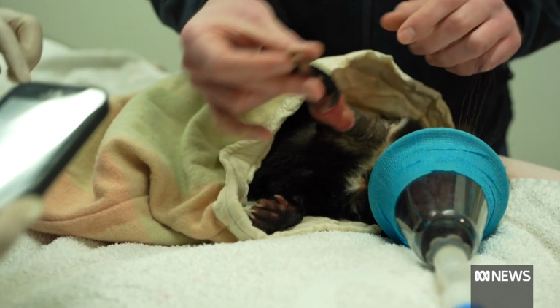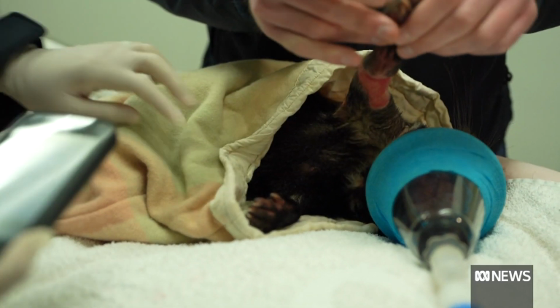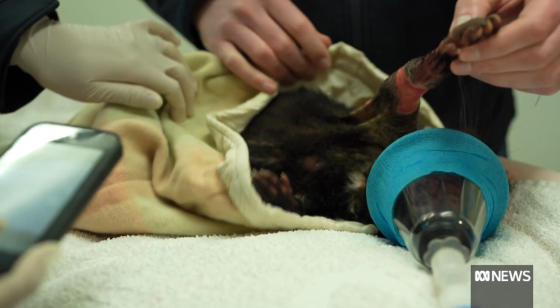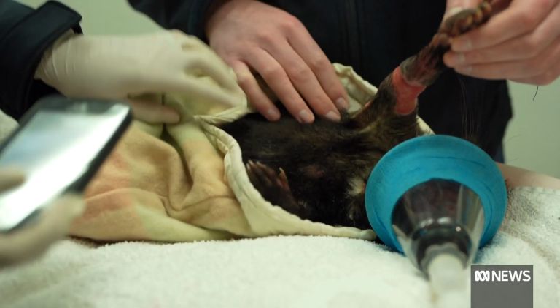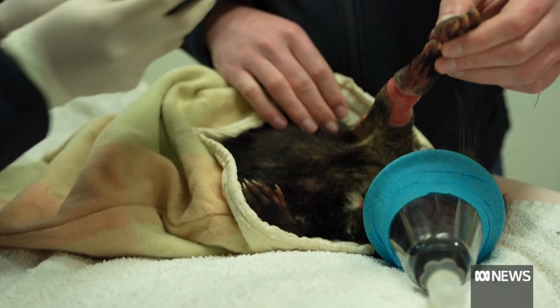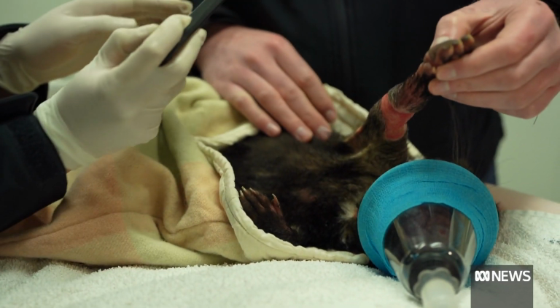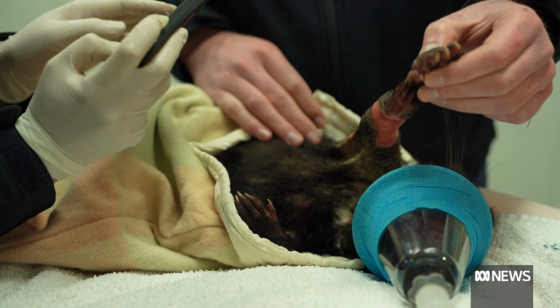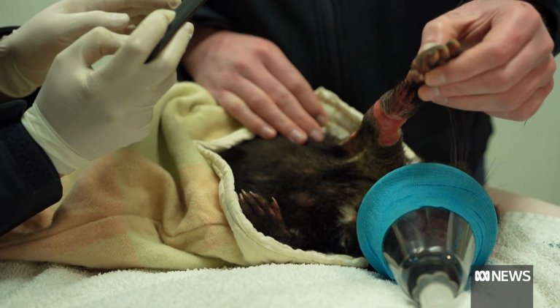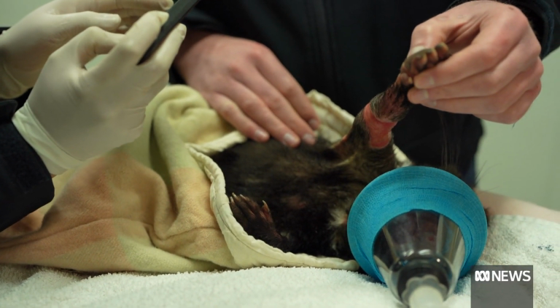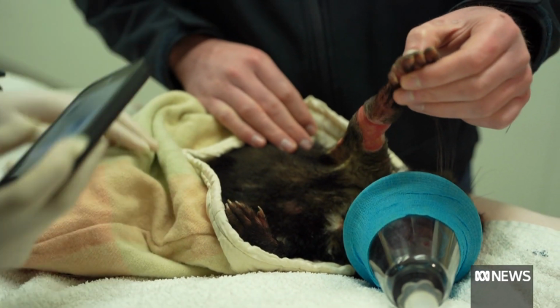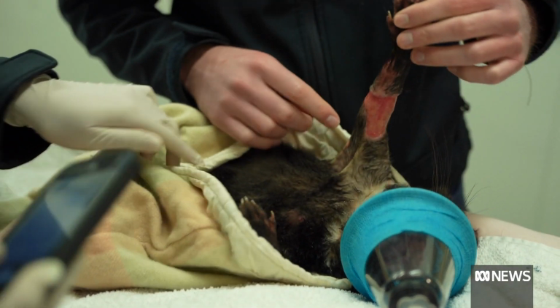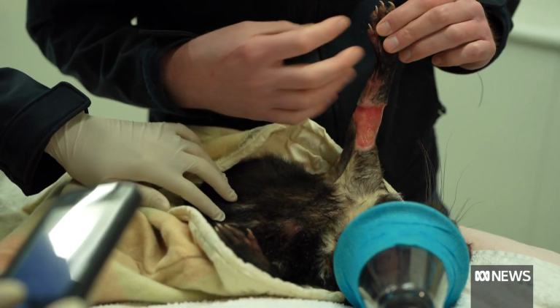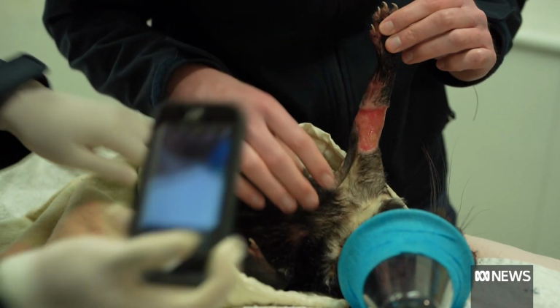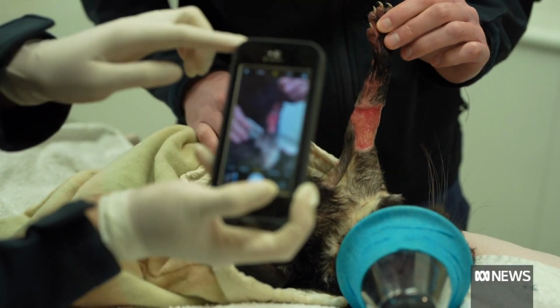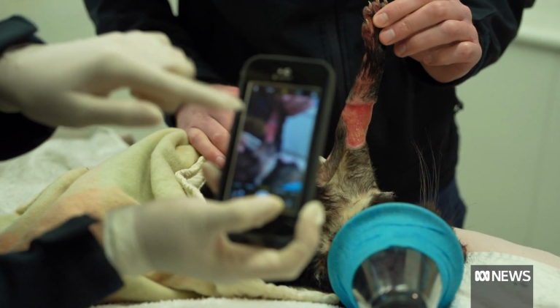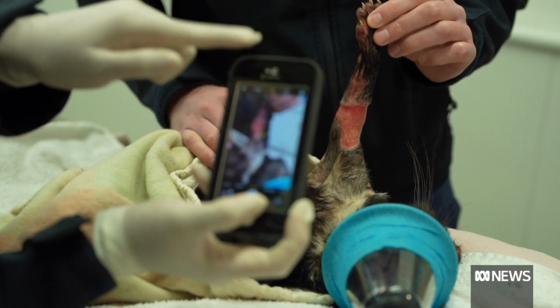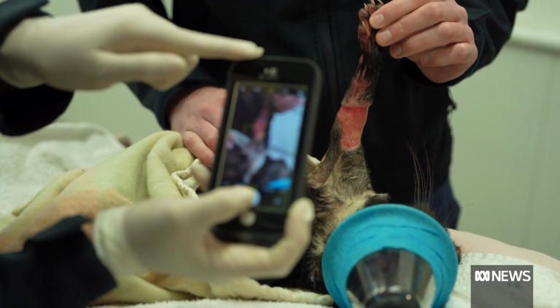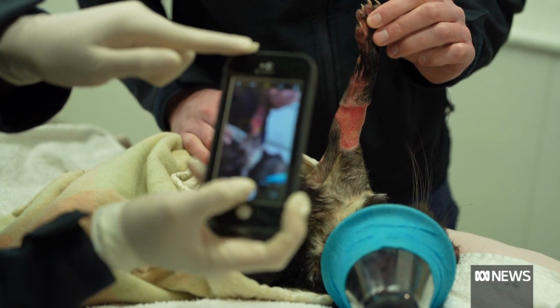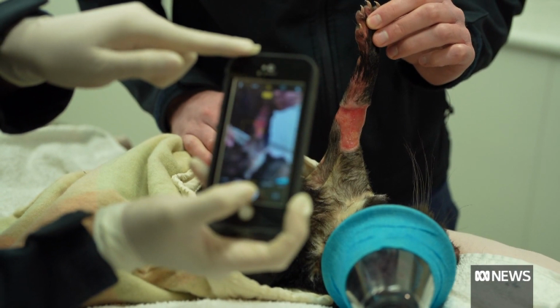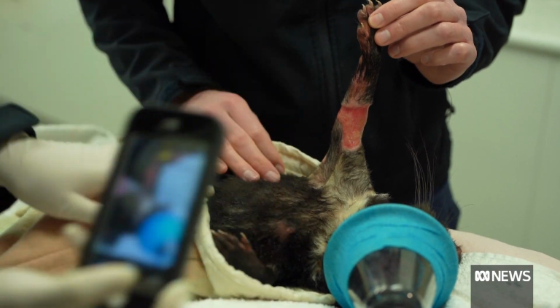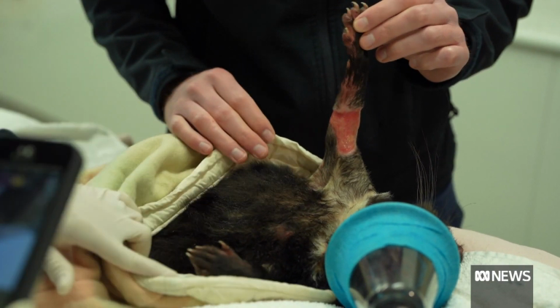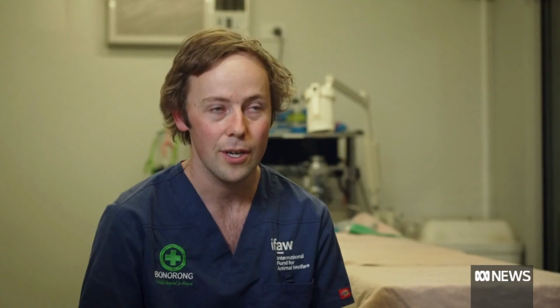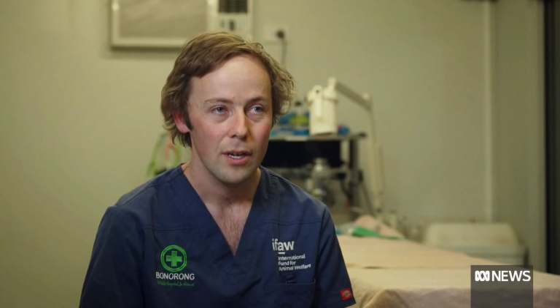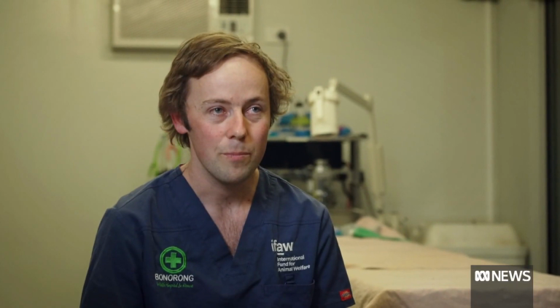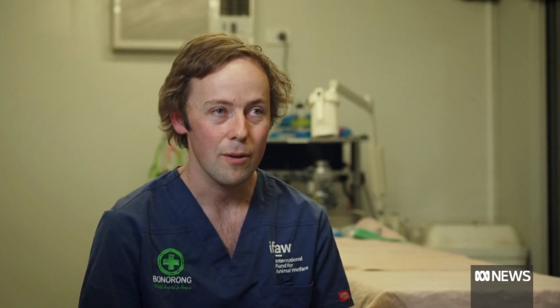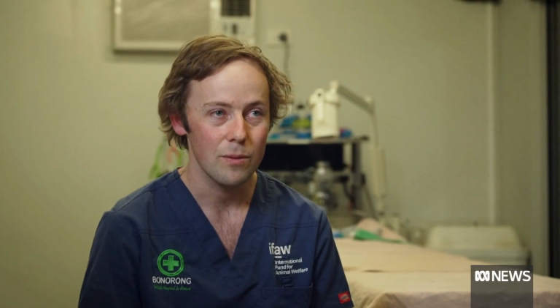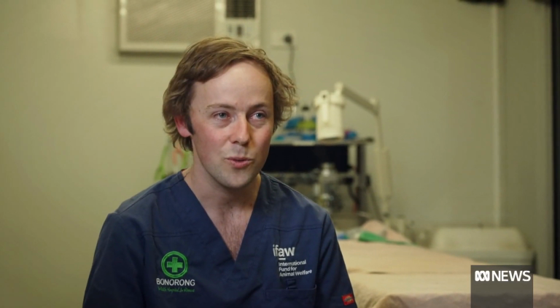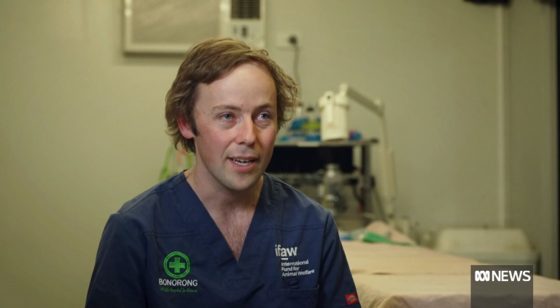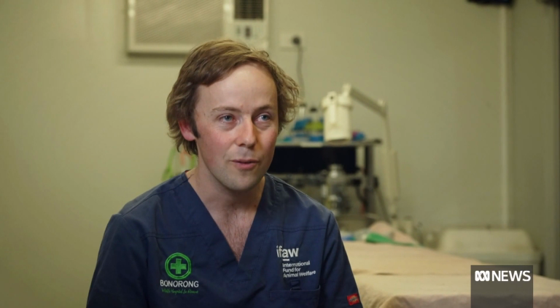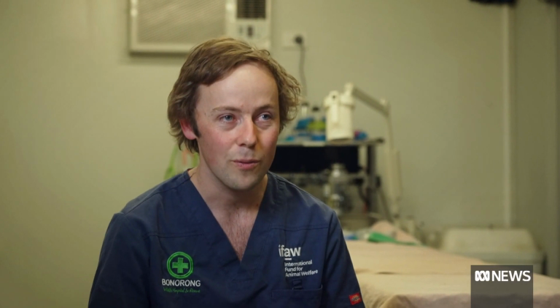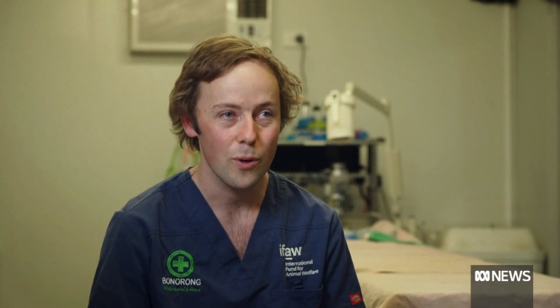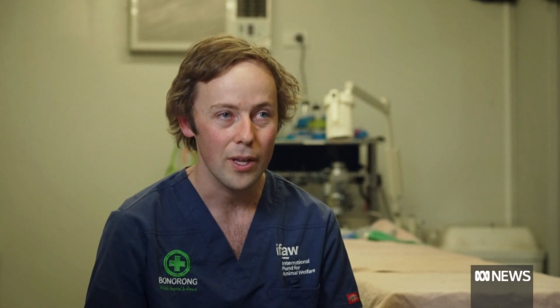Clownfish had such little skin left on her leg, vets were unable to stitch her up. There's a fair risk of infection when there's not good skin coverage for such a long period of time. The odds were stacked against the devil for quite a while there.